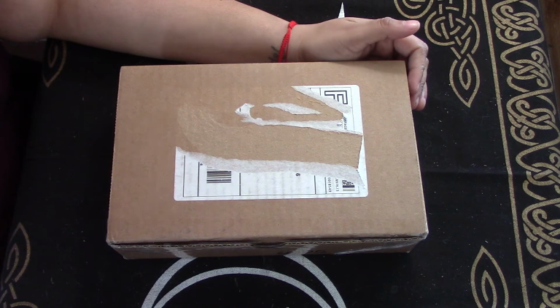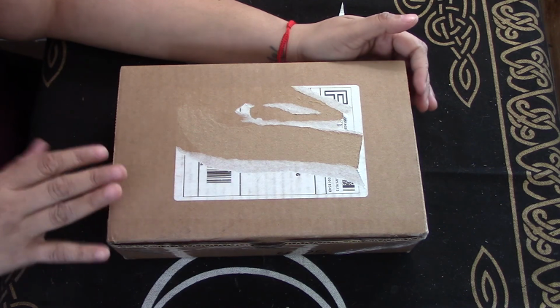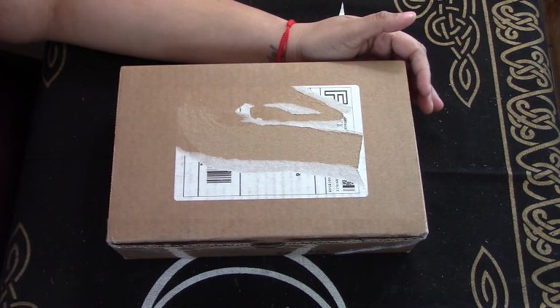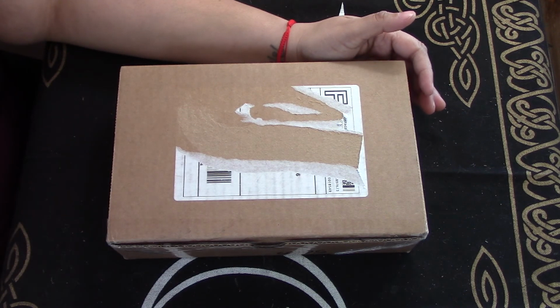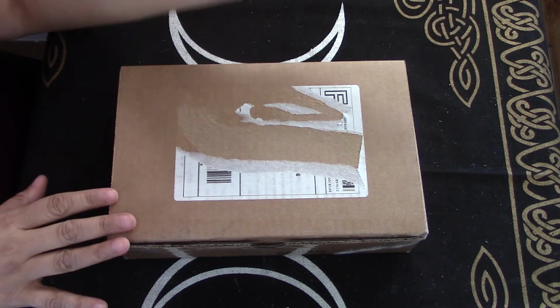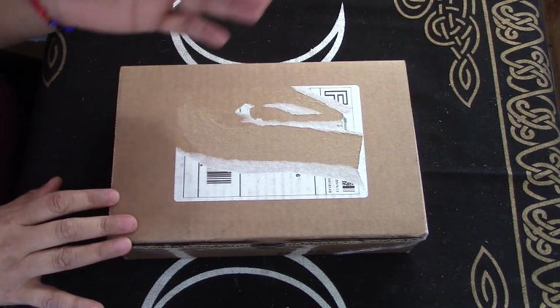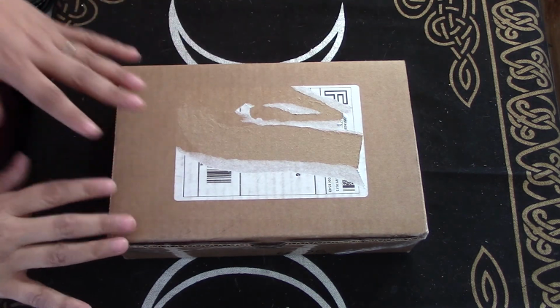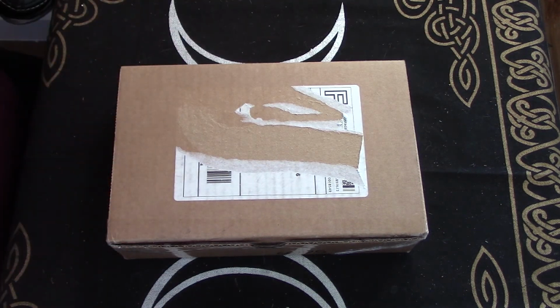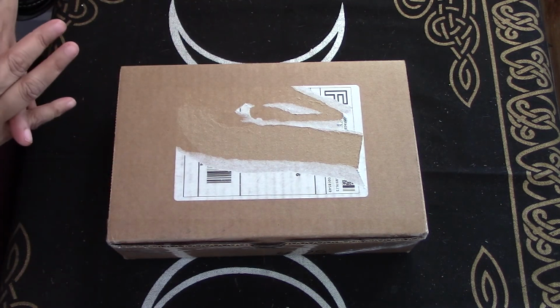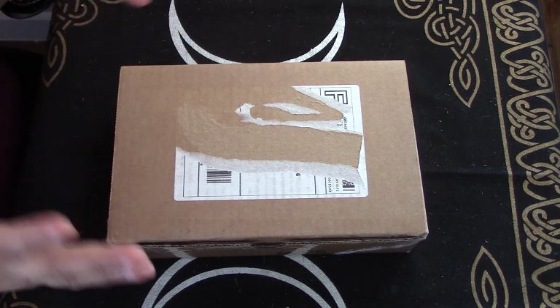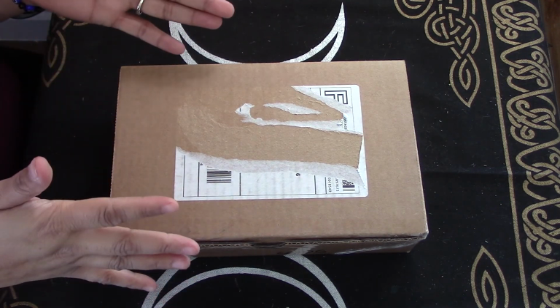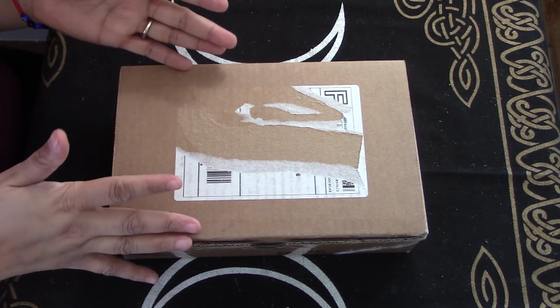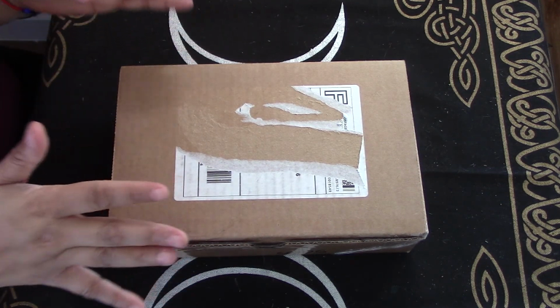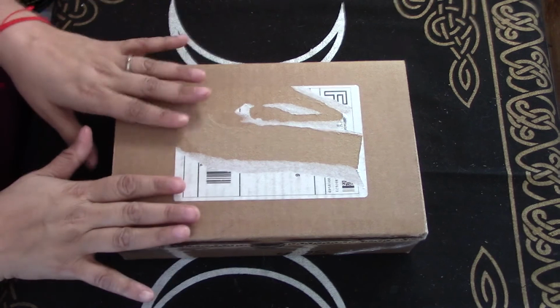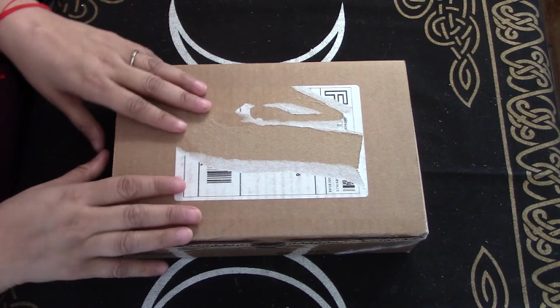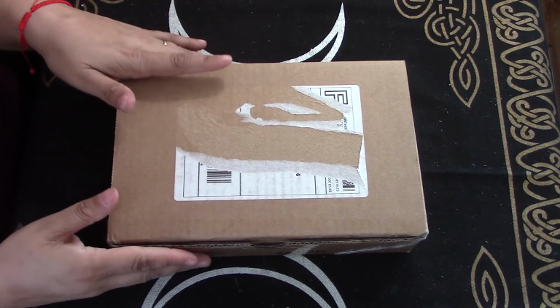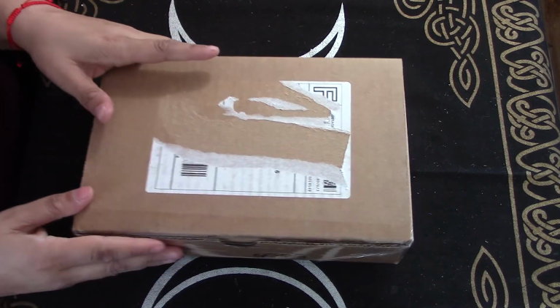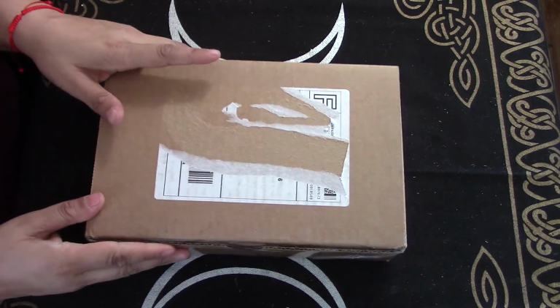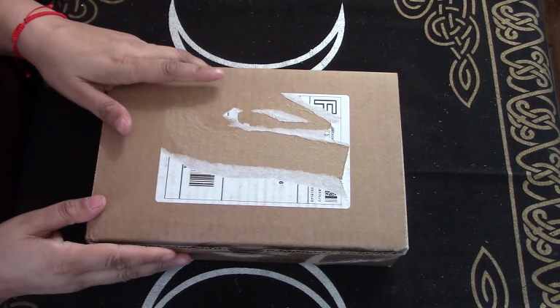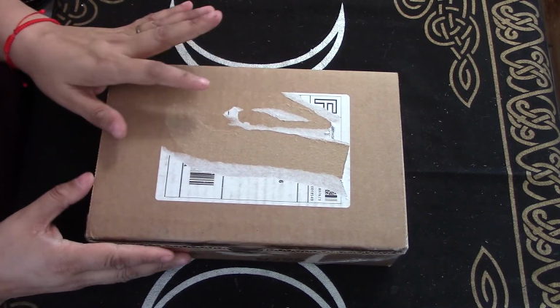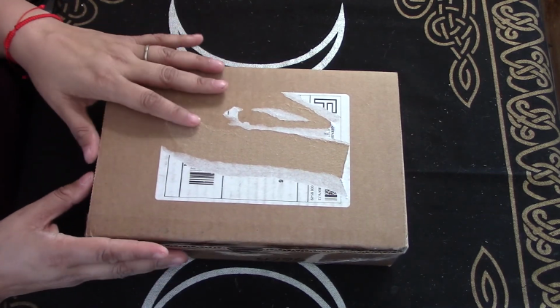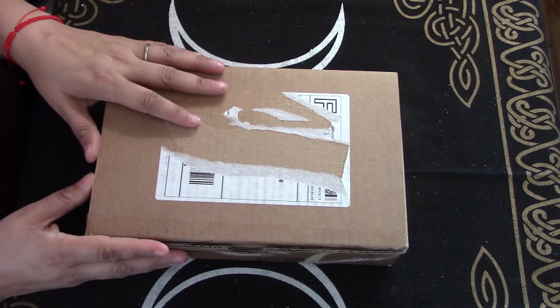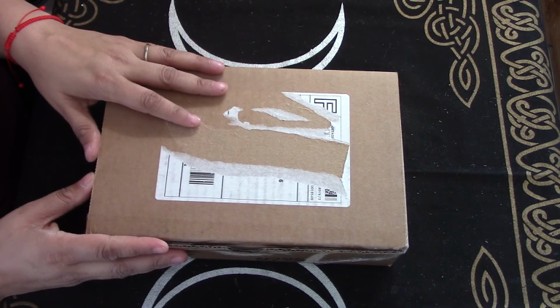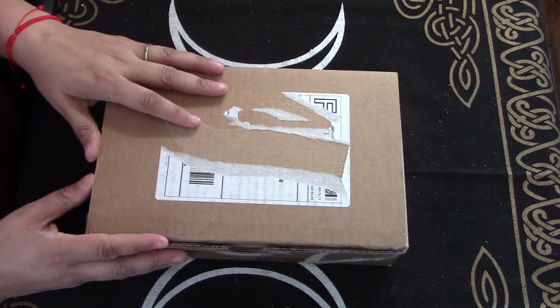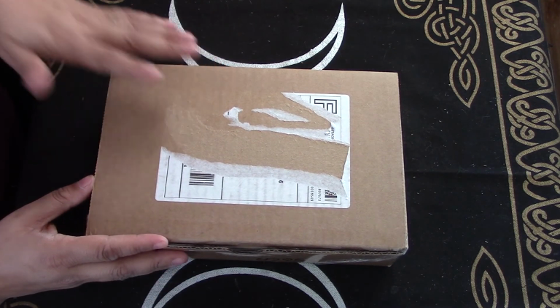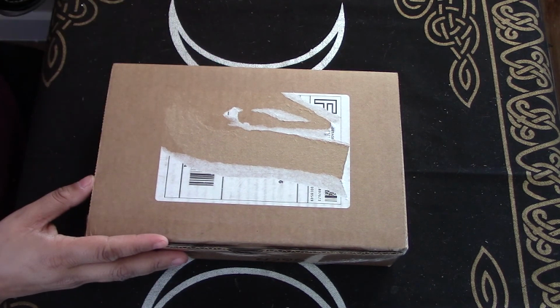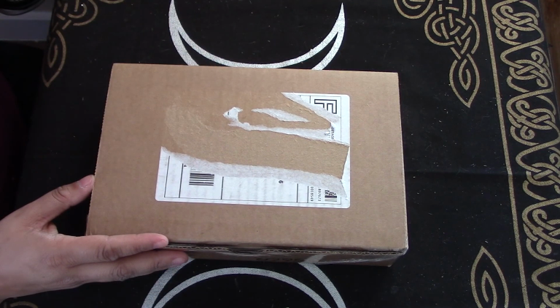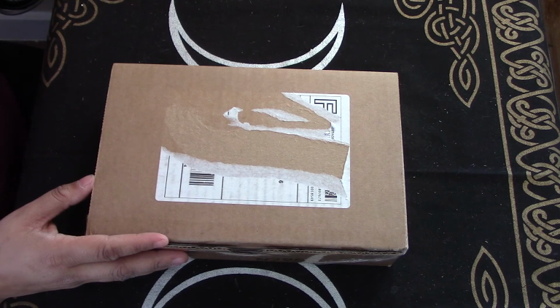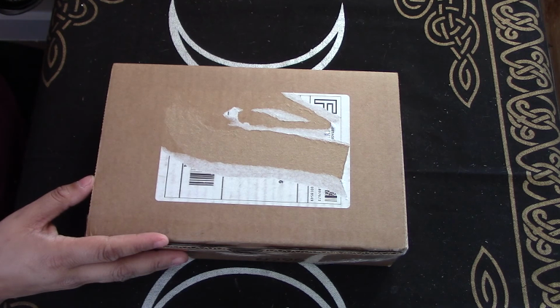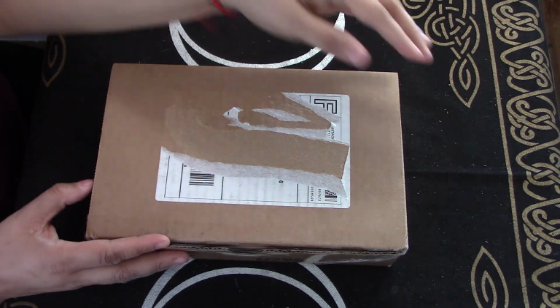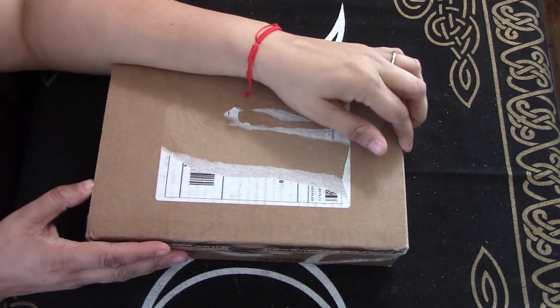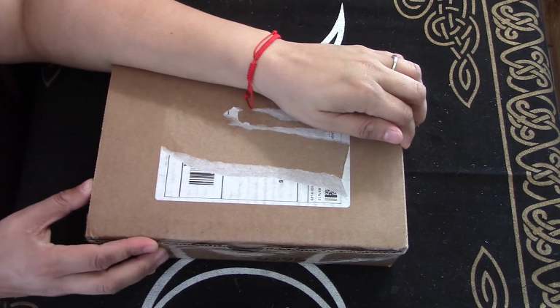Hi, I'm Brandi. This is Hound Dog Hollow, and today I'm going to be unboxing my Midnight Muses box for March 2021. Yes, I'm late. I'm going to keep saying that until I am caught up.